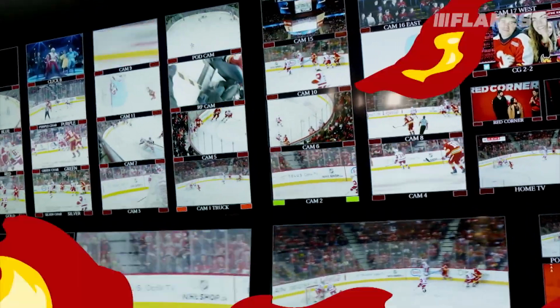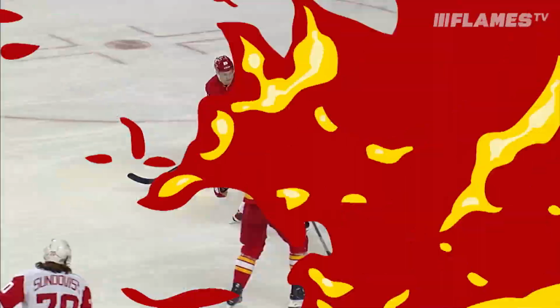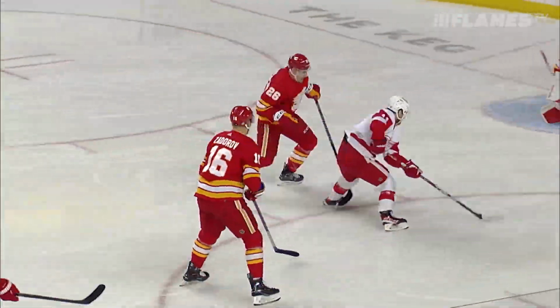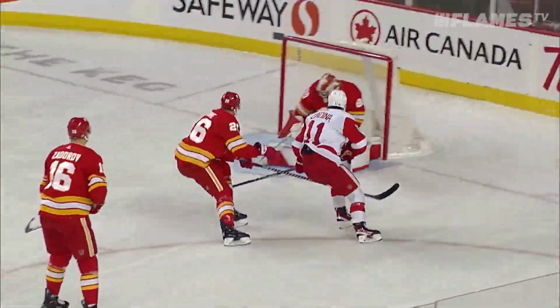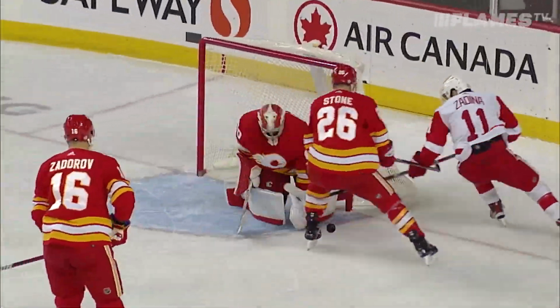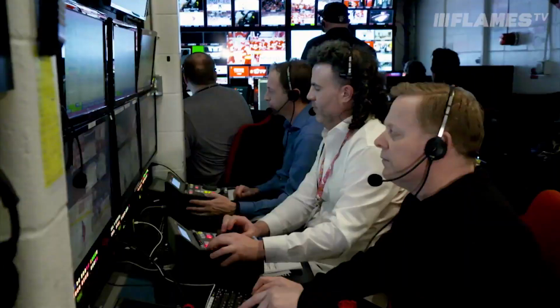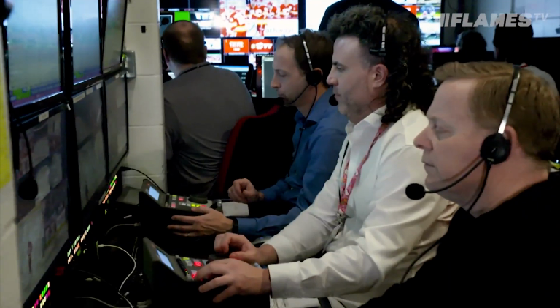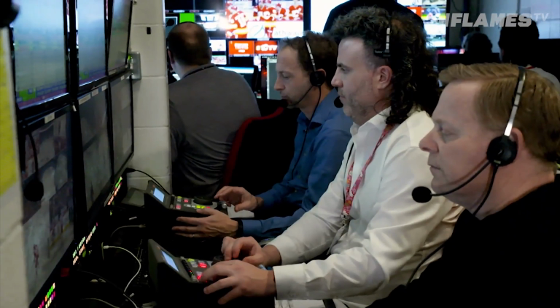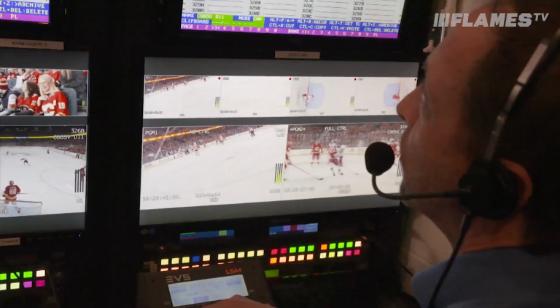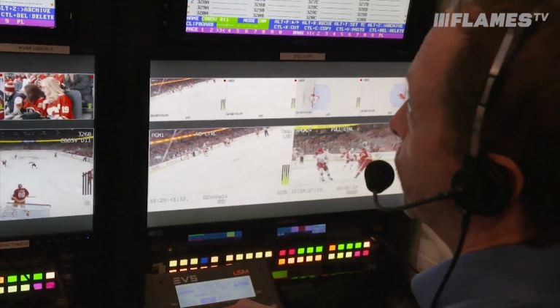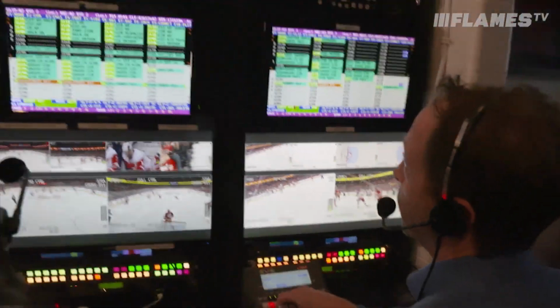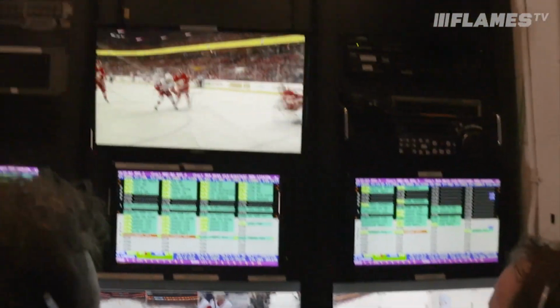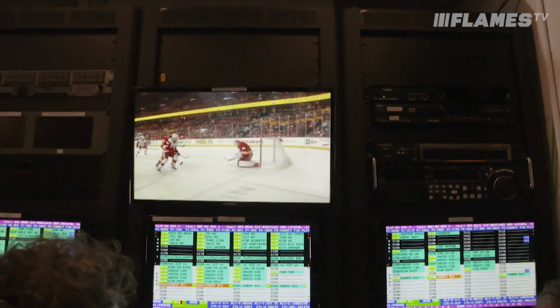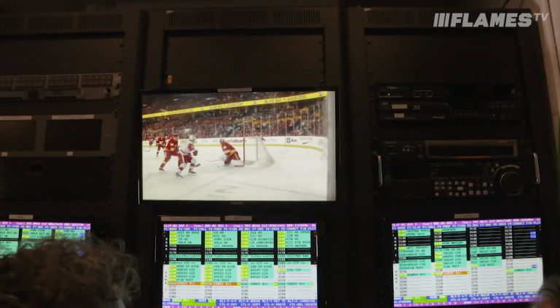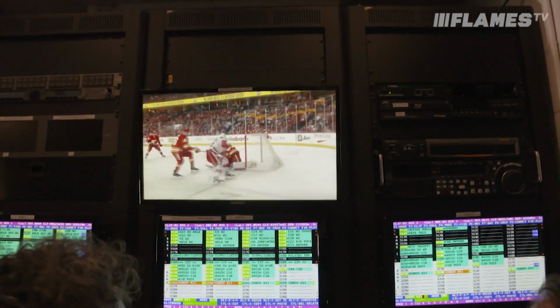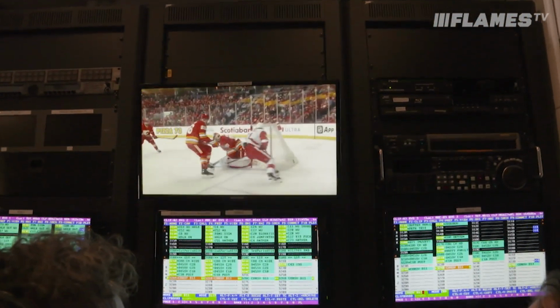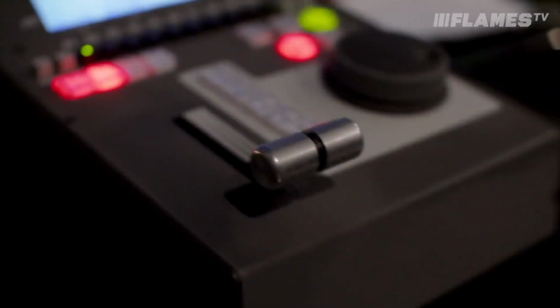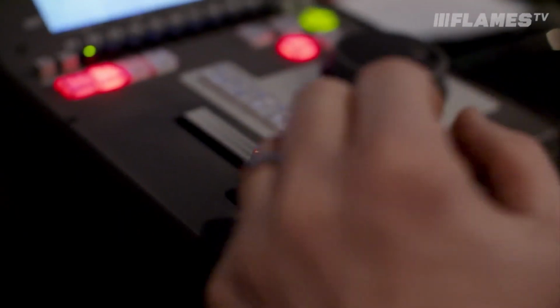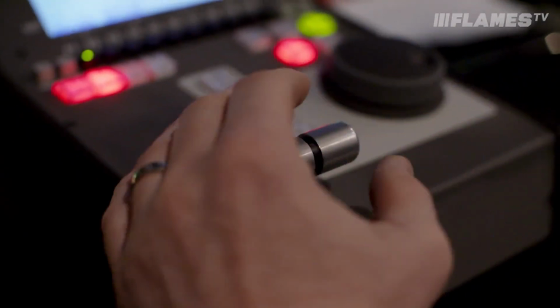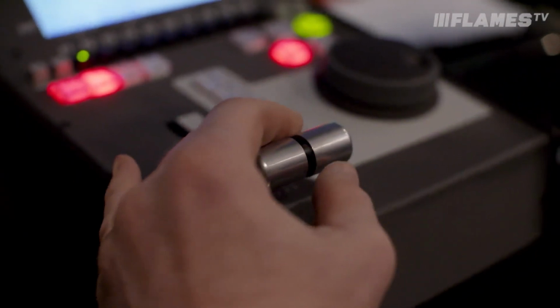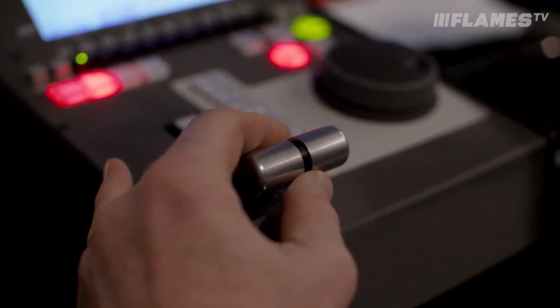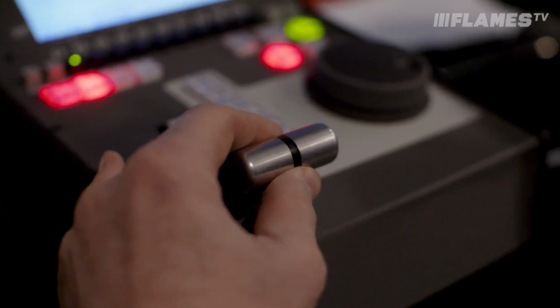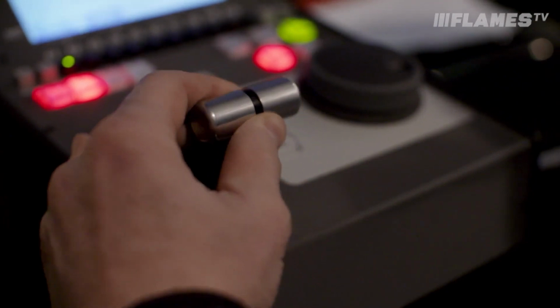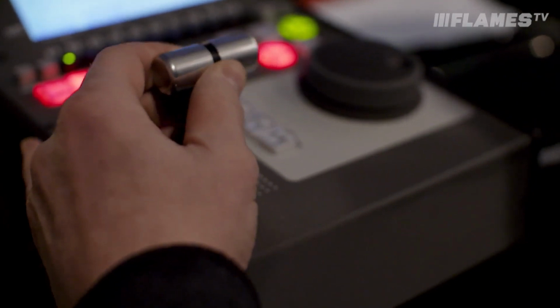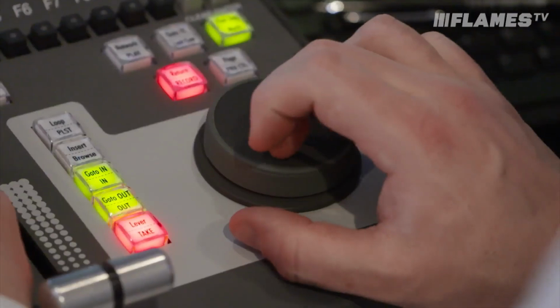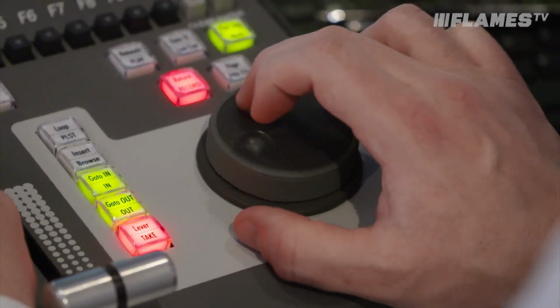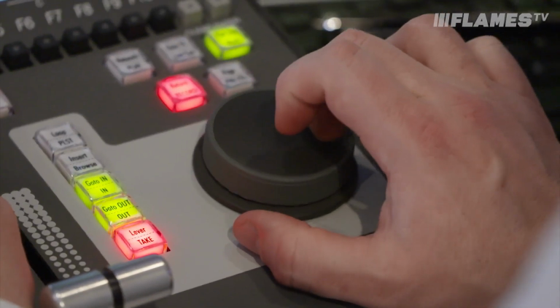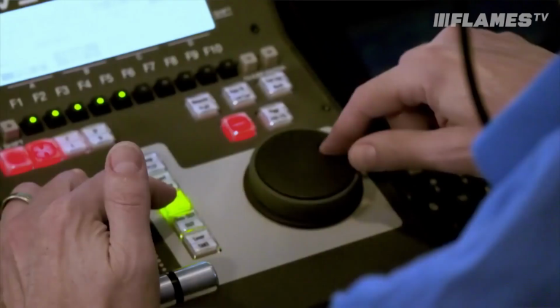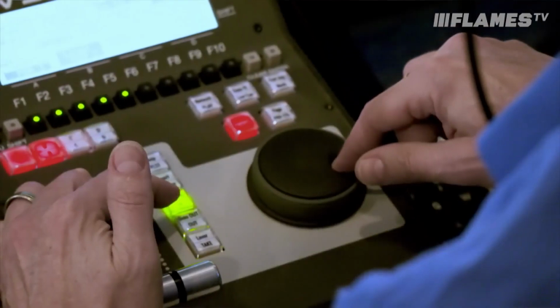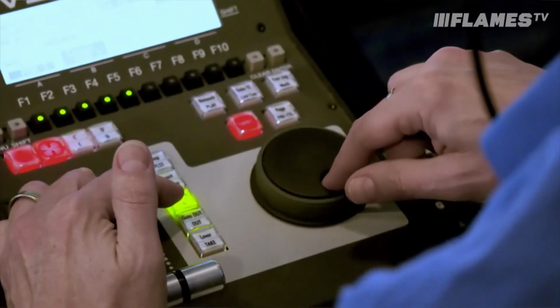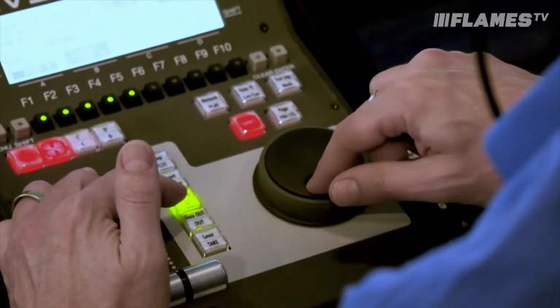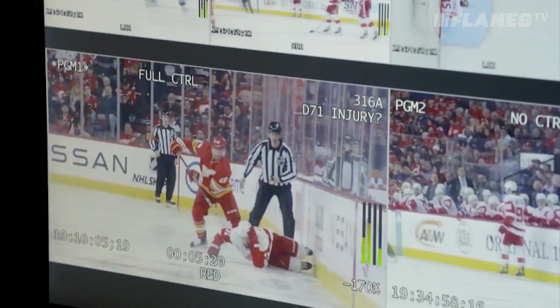When a great play happens, these guys right here save the play so they can look at it. They can change the speed with this cool handle and use the circle thingy to rewind and fast forward.